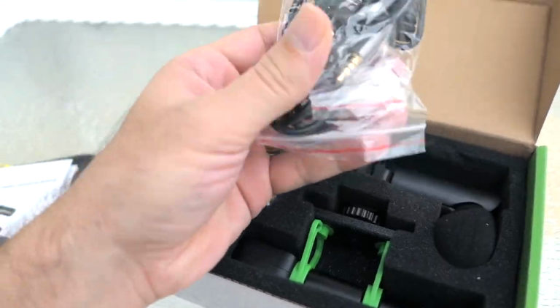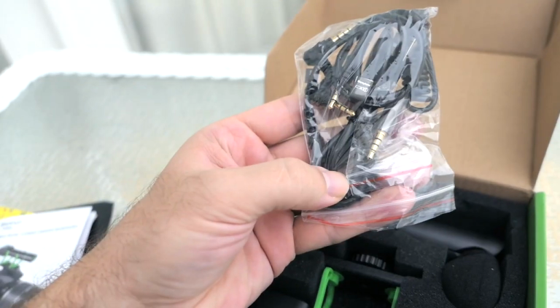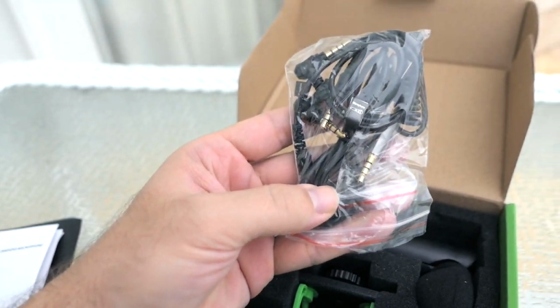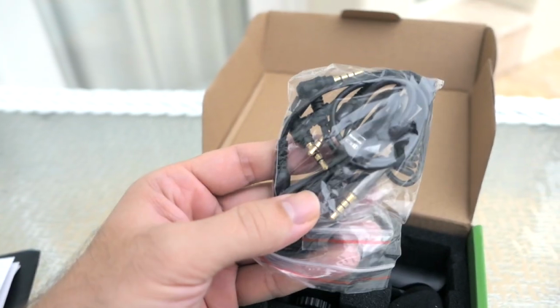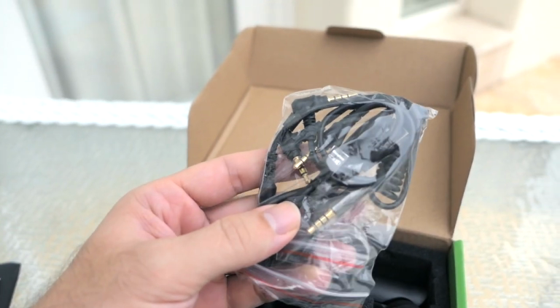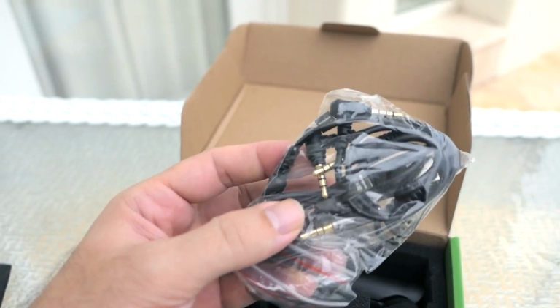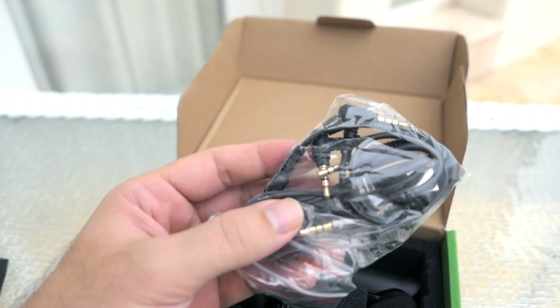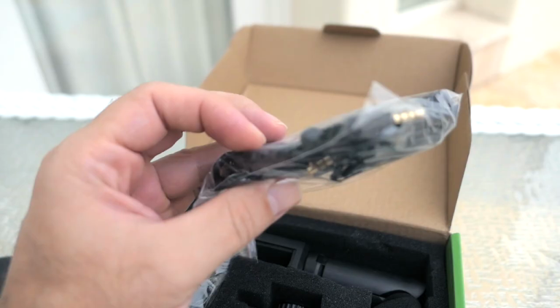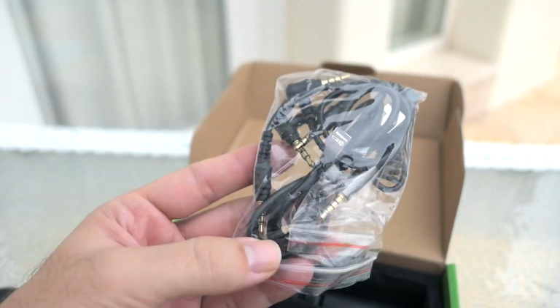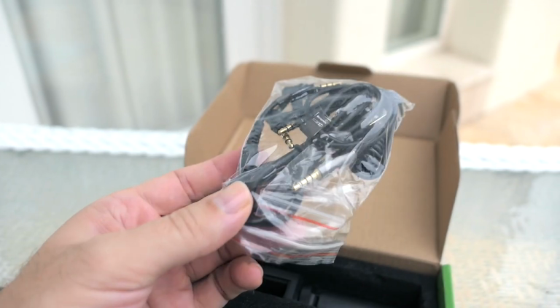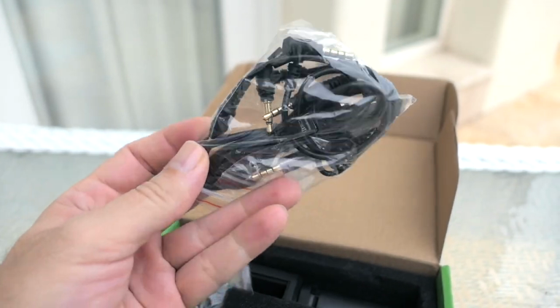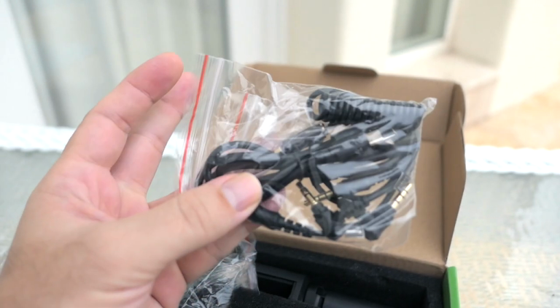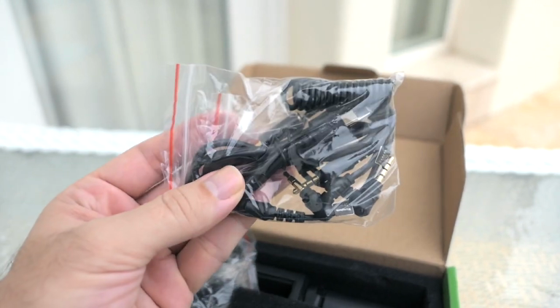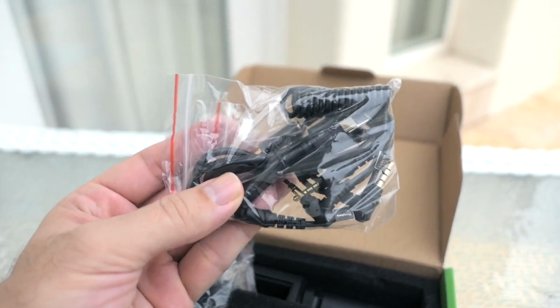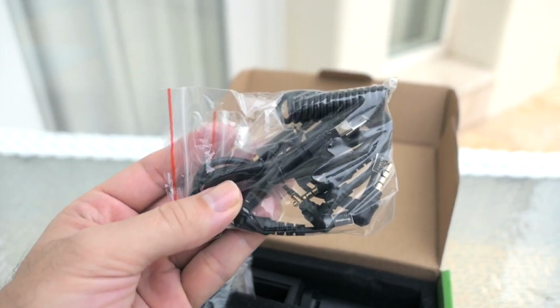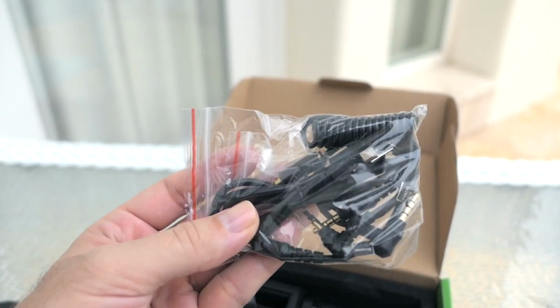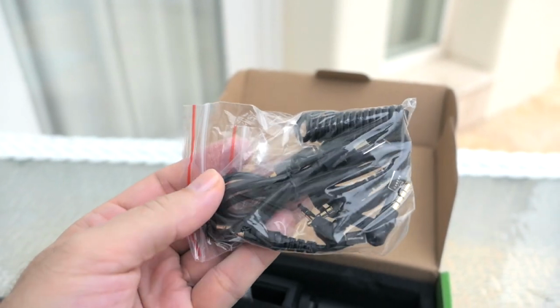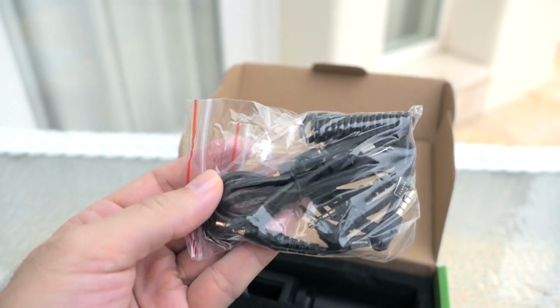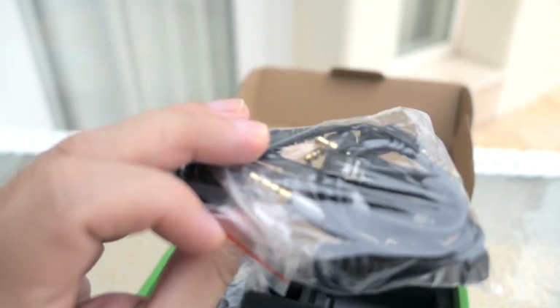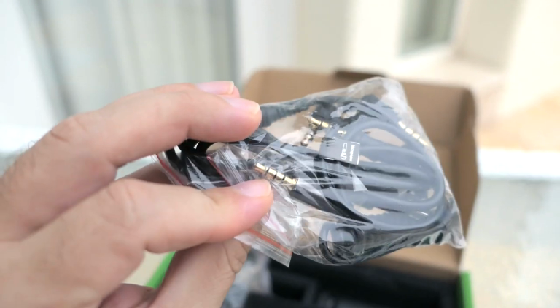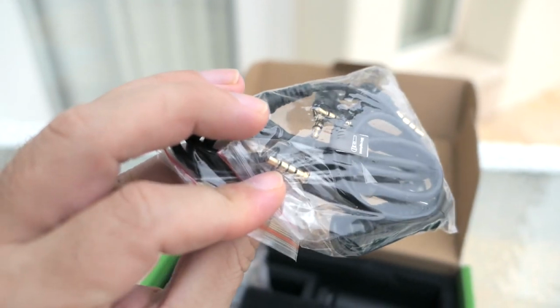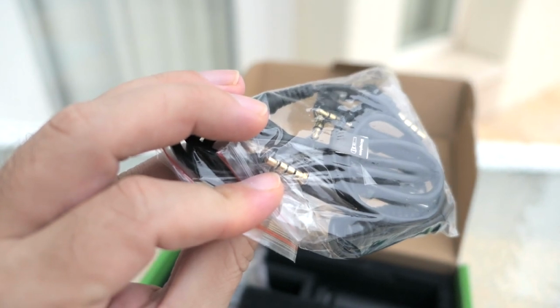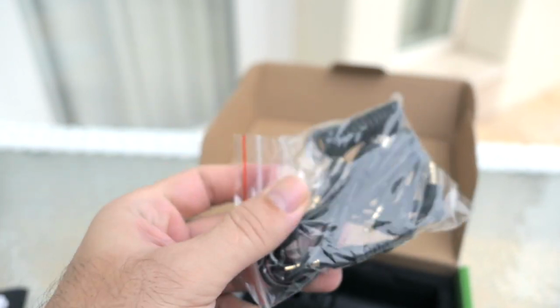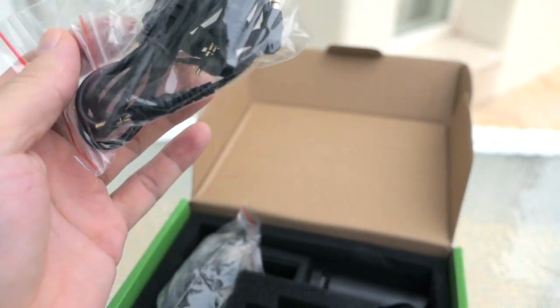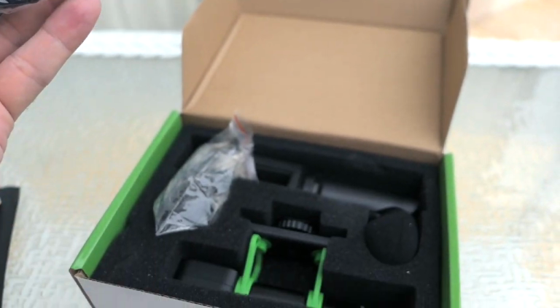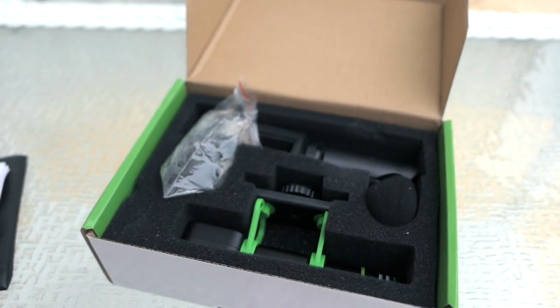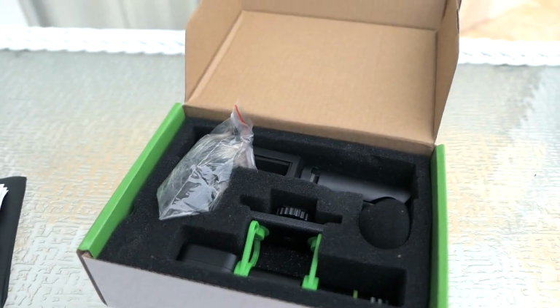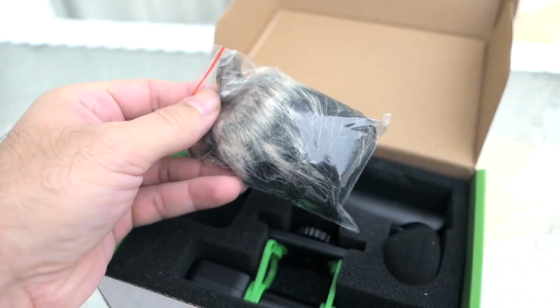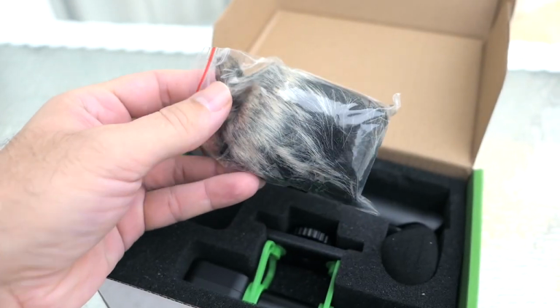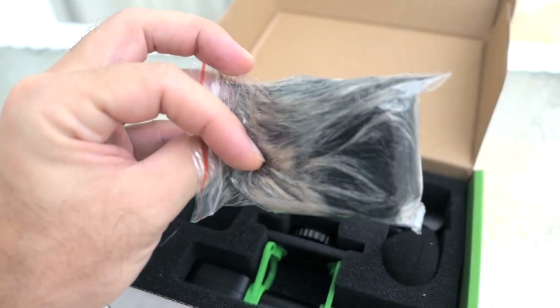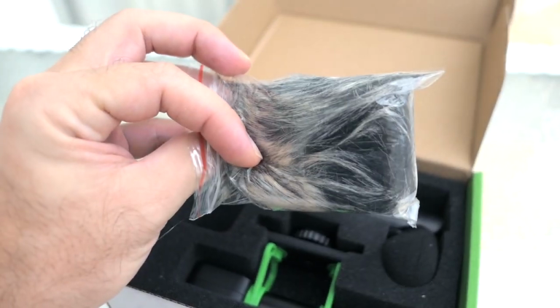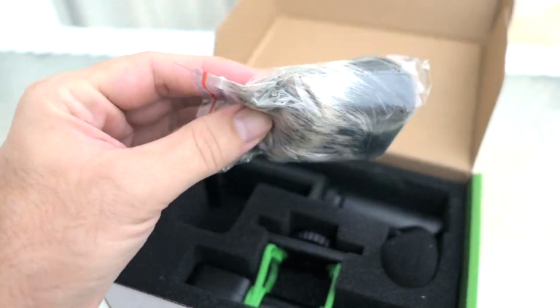We got quite a few different cables here, and the reason for that is because there are different types of connections you can make. Looks like we have an adapter to use it with your cell phone, and we also get a little wind muff.